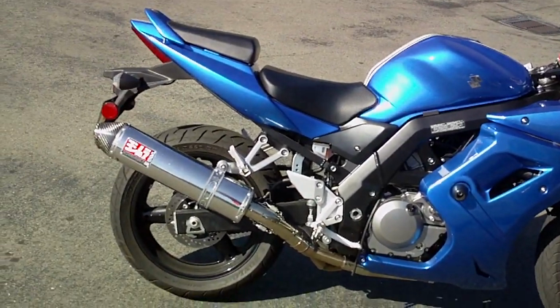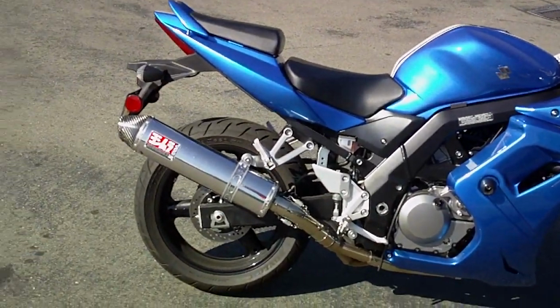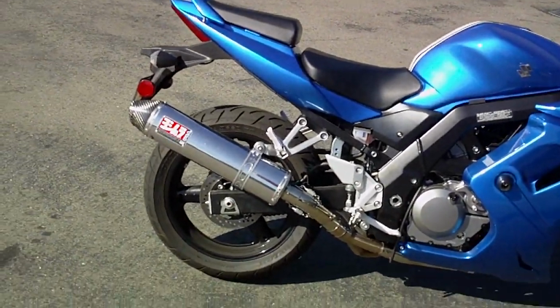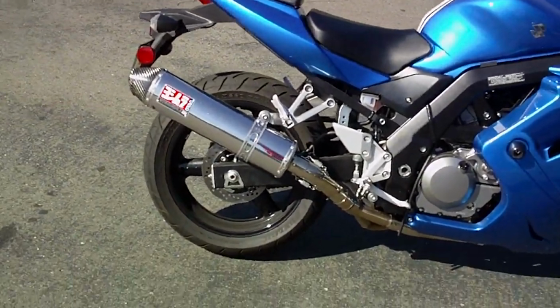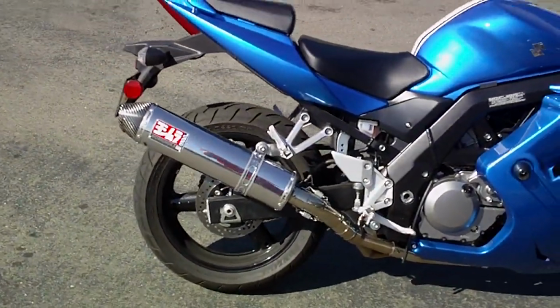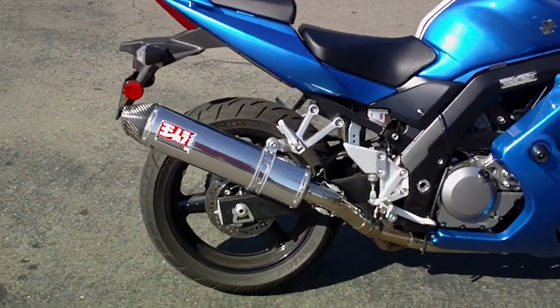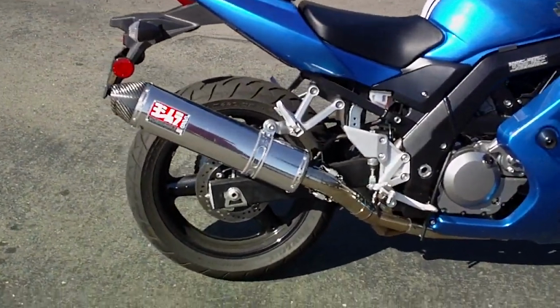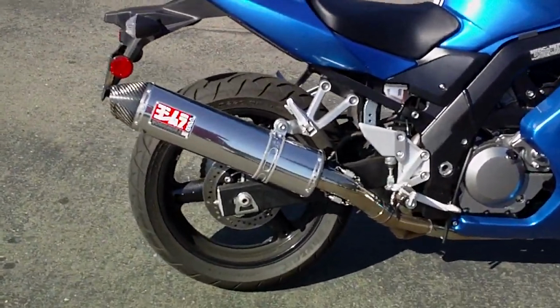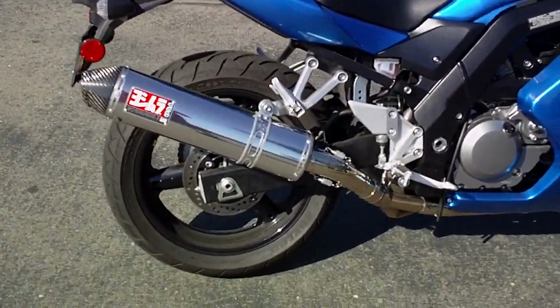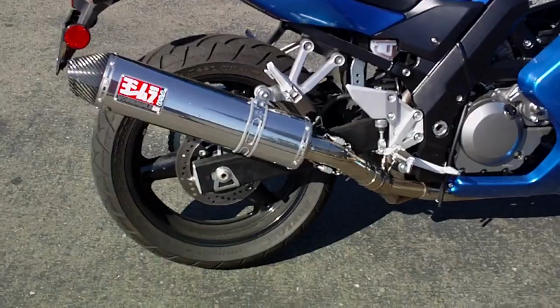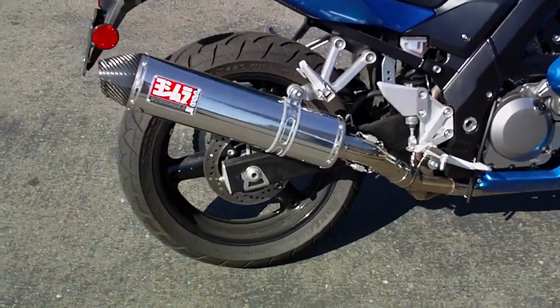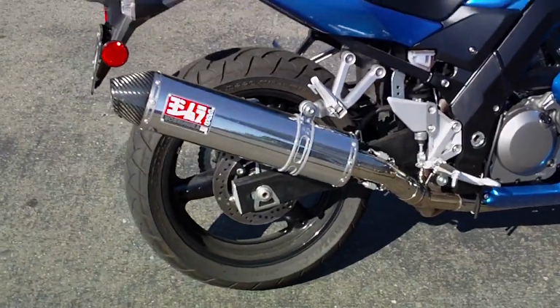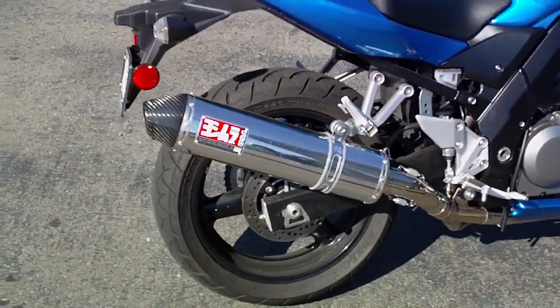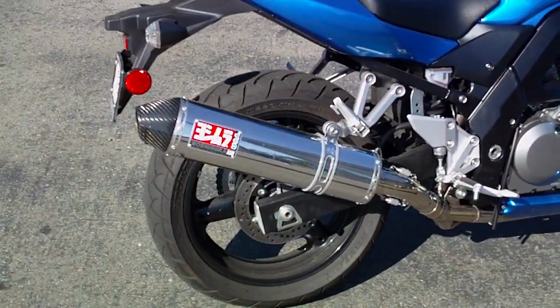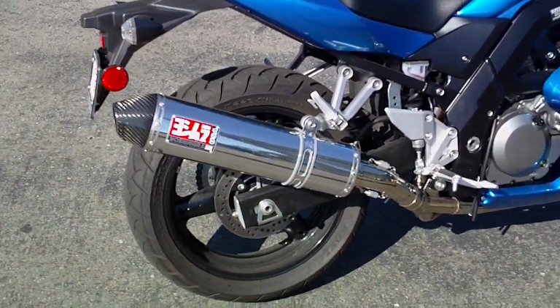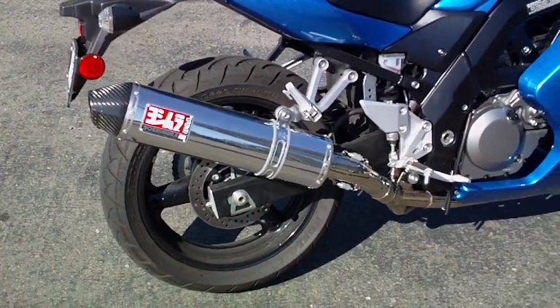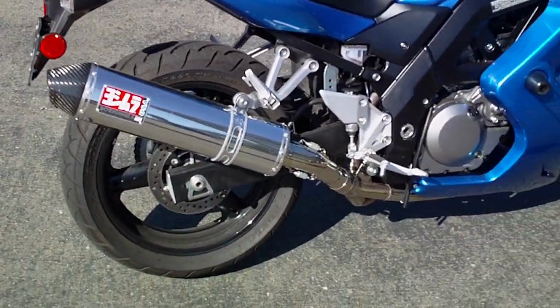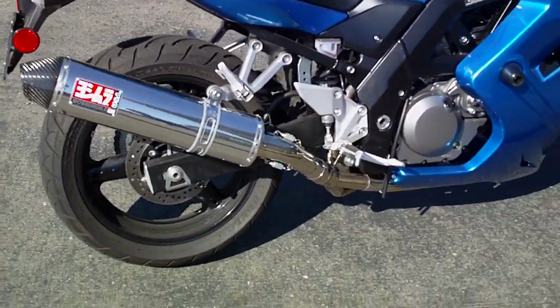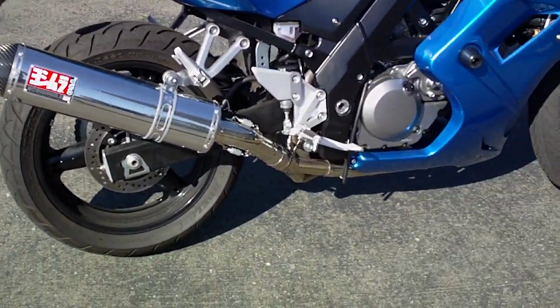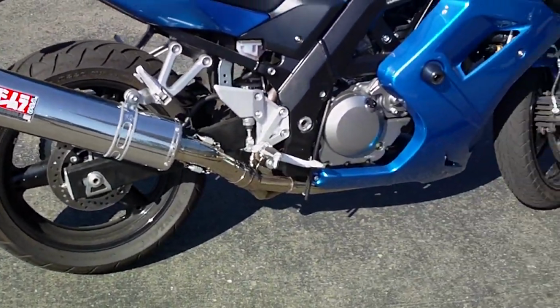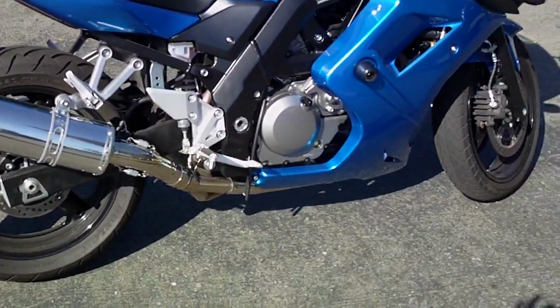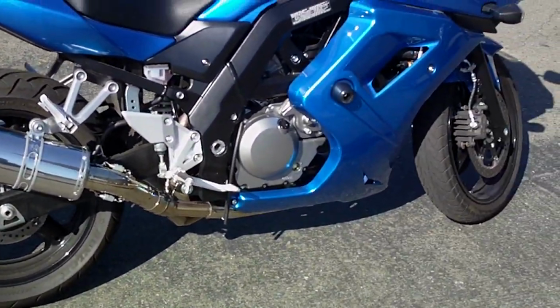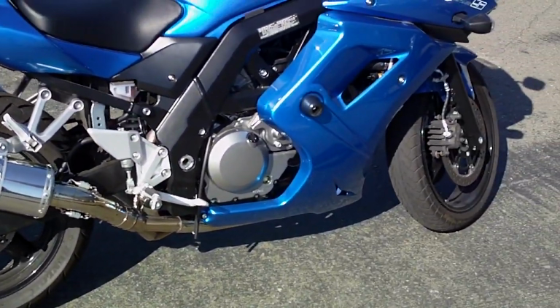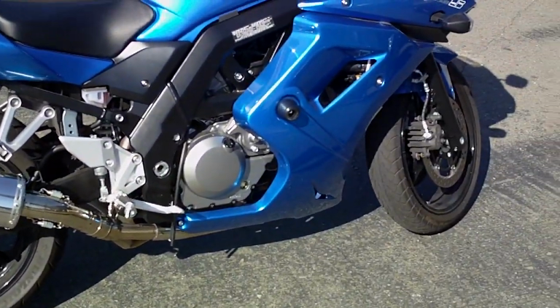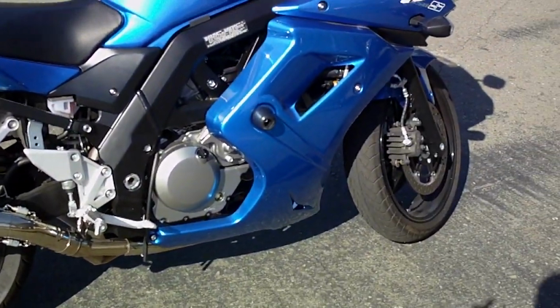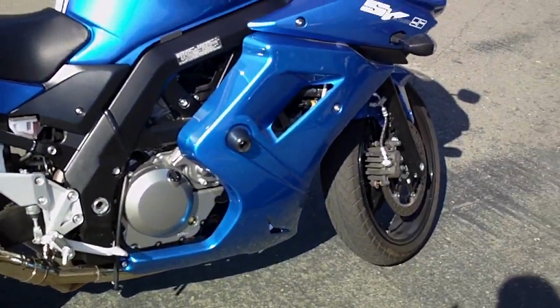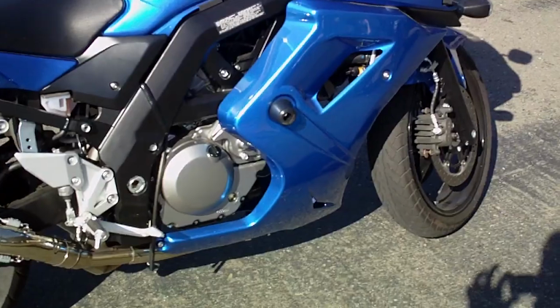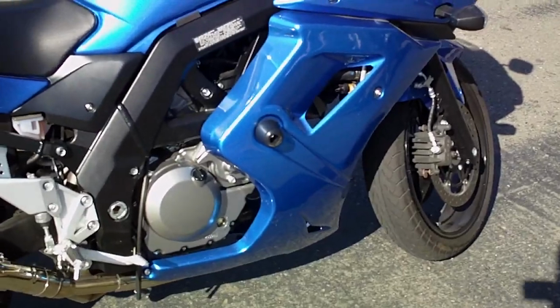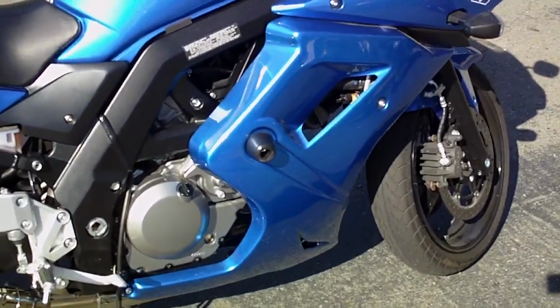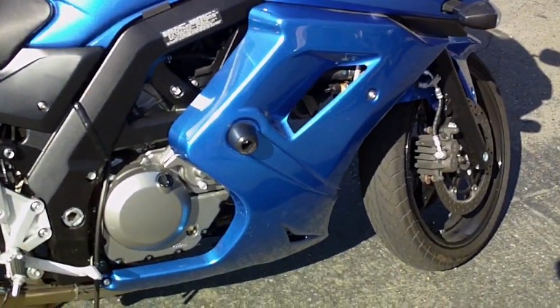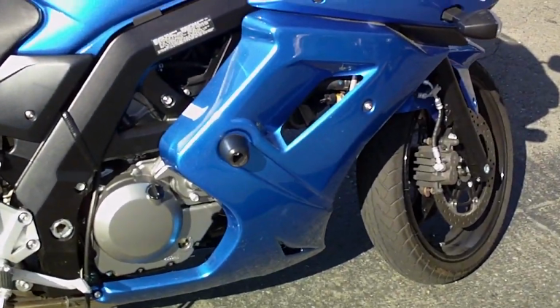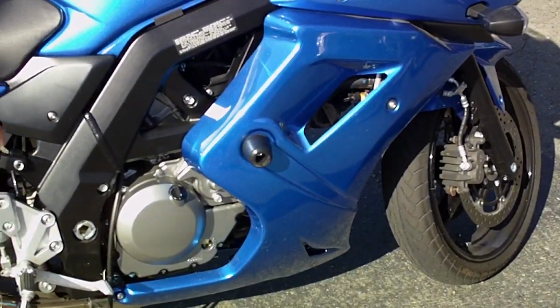You've got the nice Yoshimura slip-on with the carbon tip there. Looks real good, sounds even better. You've also got the frame sliders, just in case.